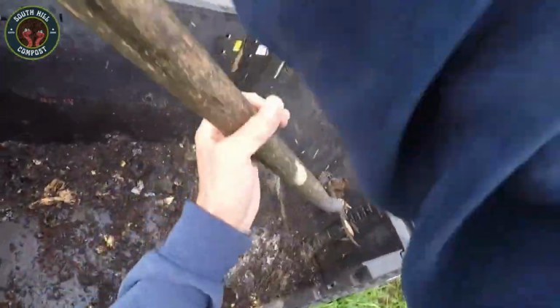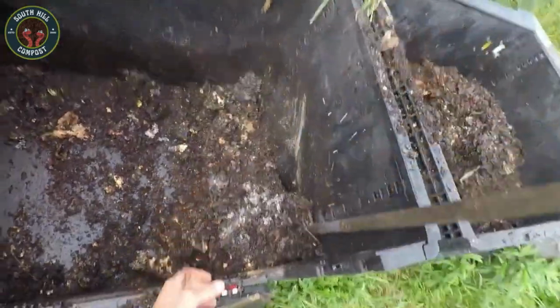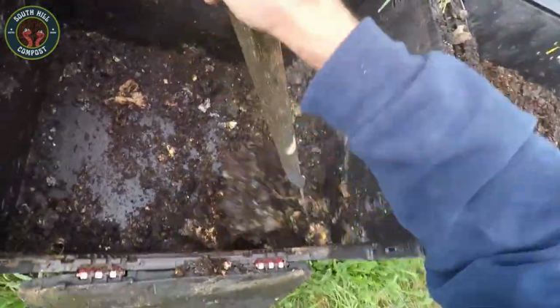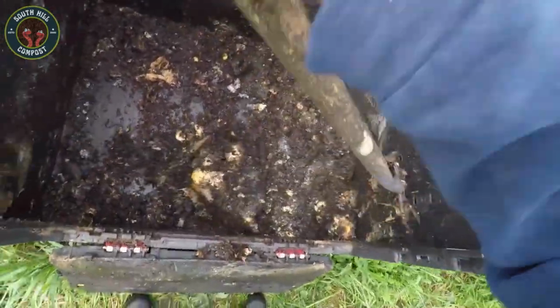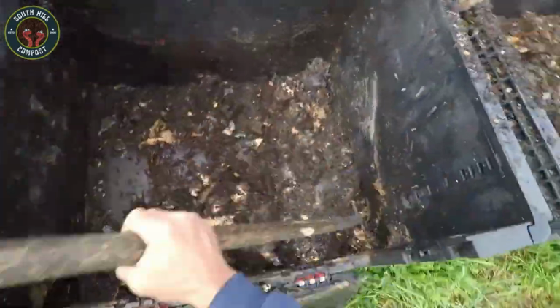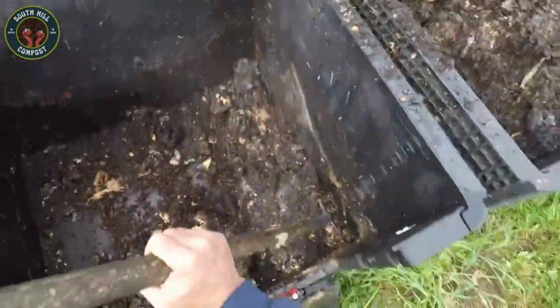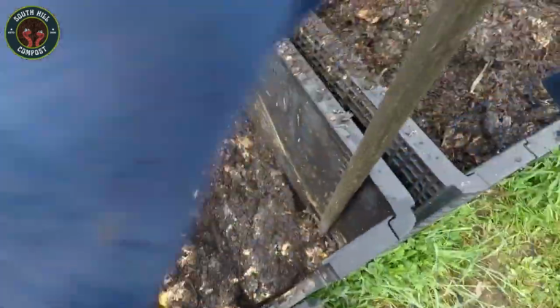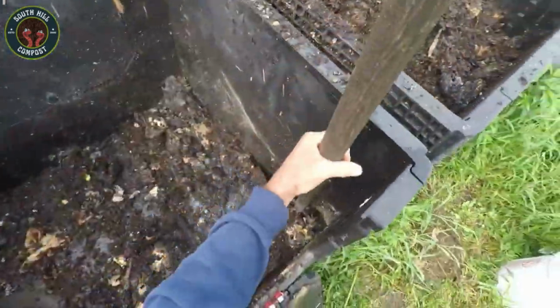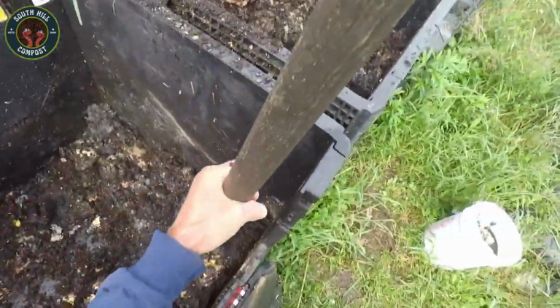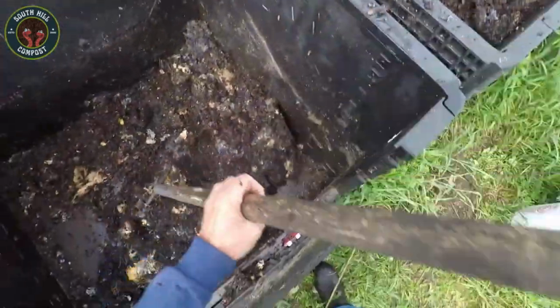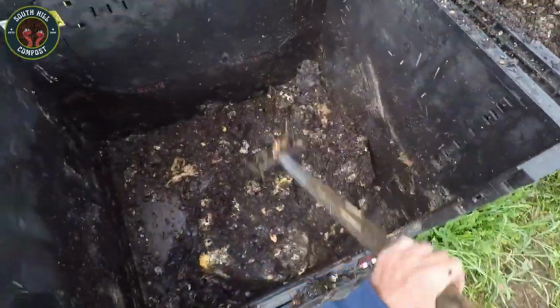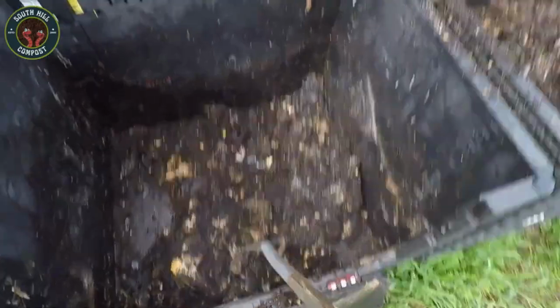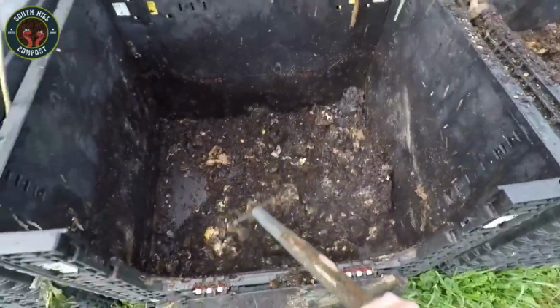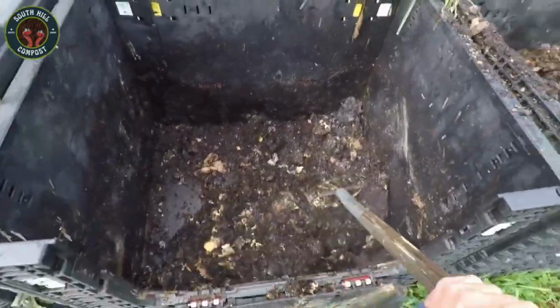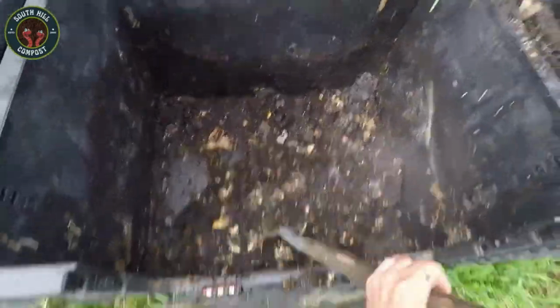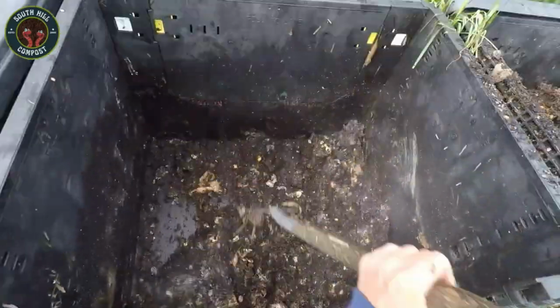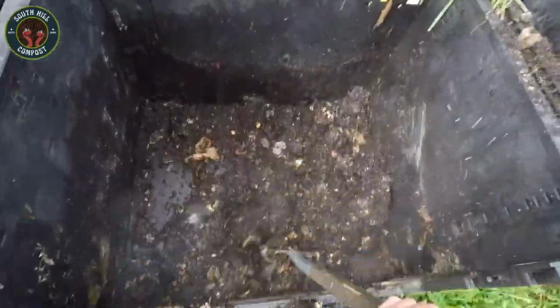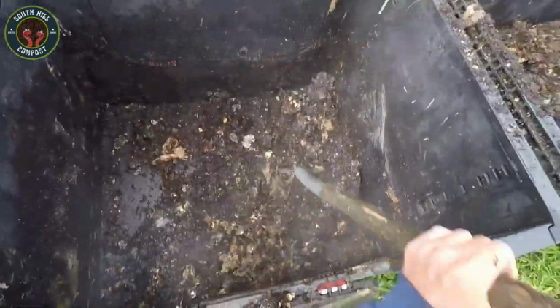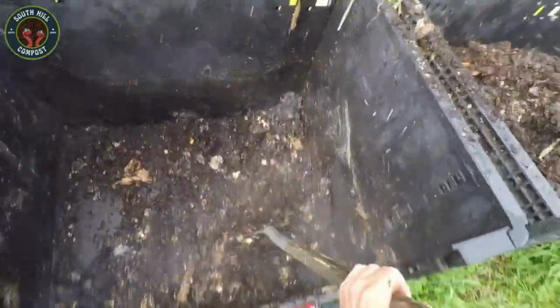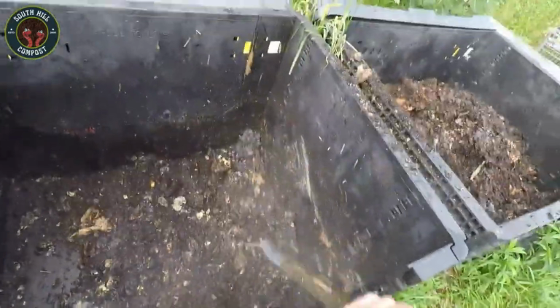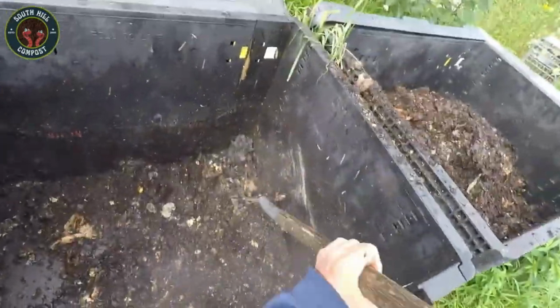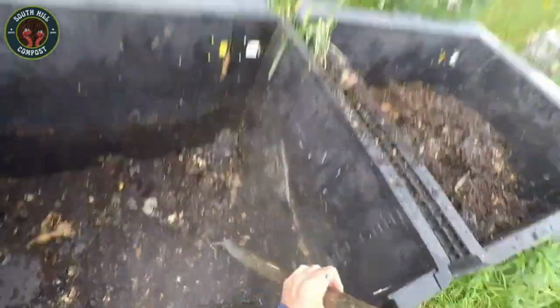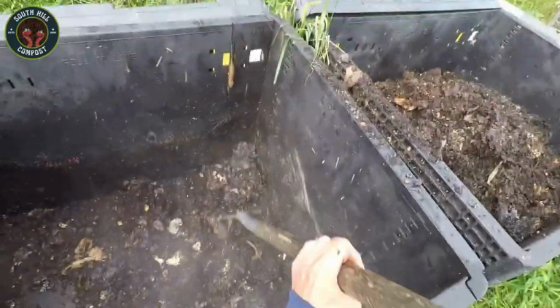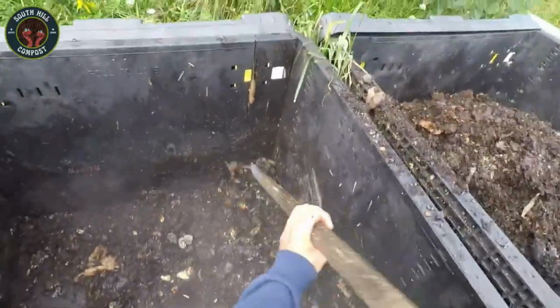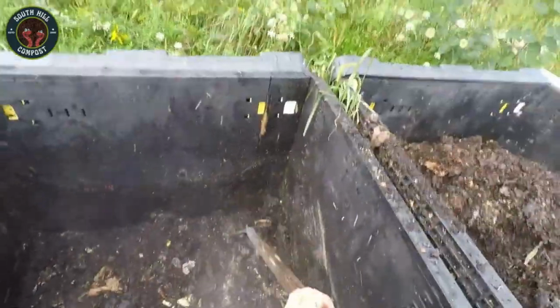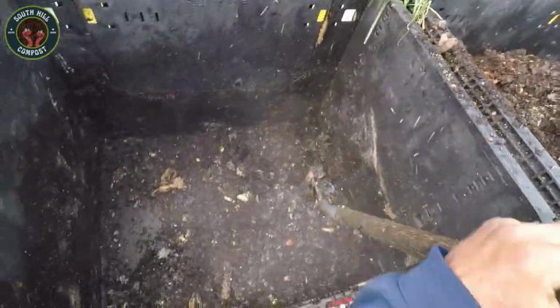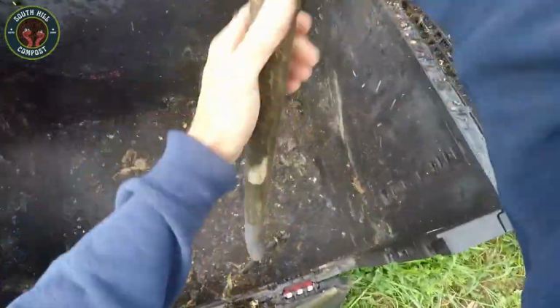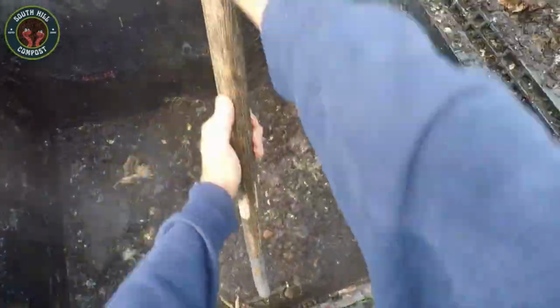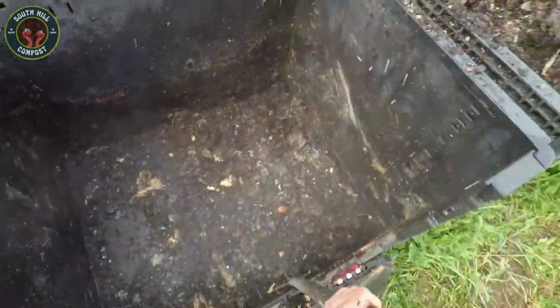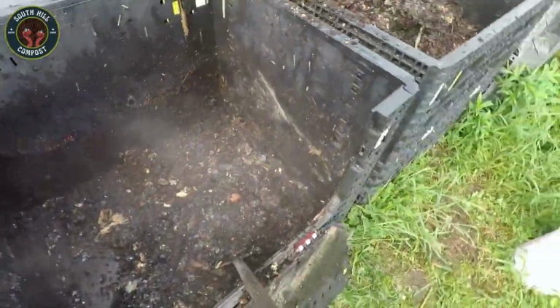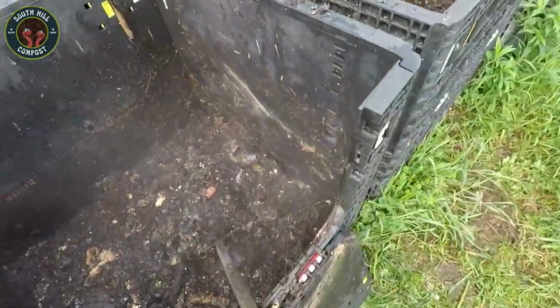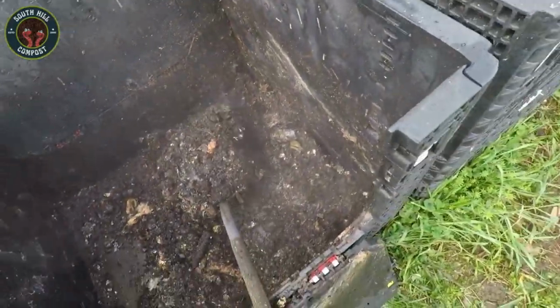So next time you see steam rising from your compost, you'll know exactly what's happening. Your bin is alive with activity, and that heat is a sign that everything is breaking down just as it should. It's nature's way of turning waste into something wonderful.